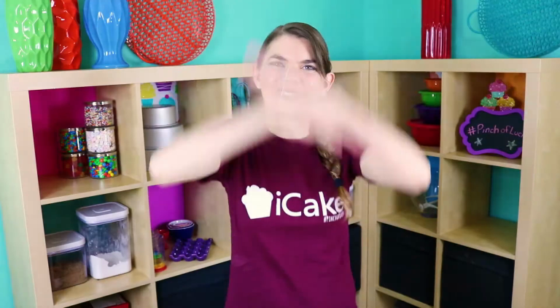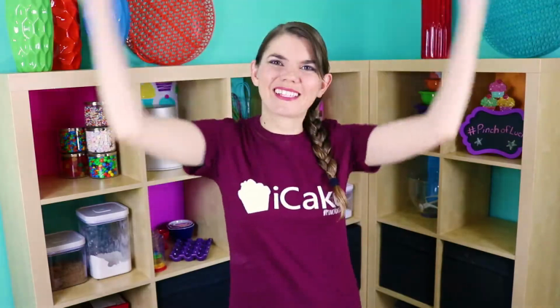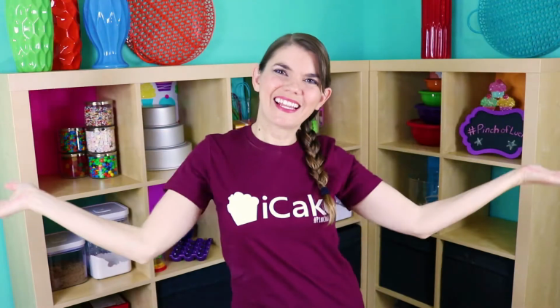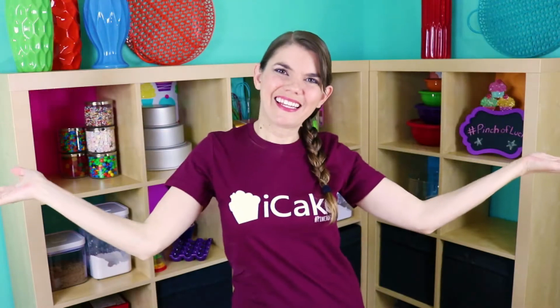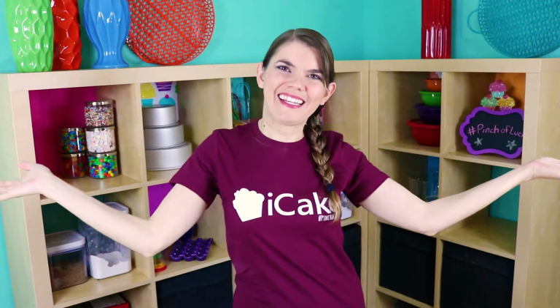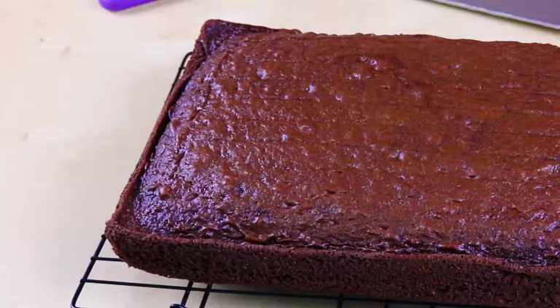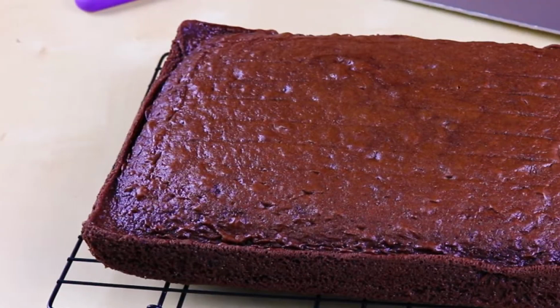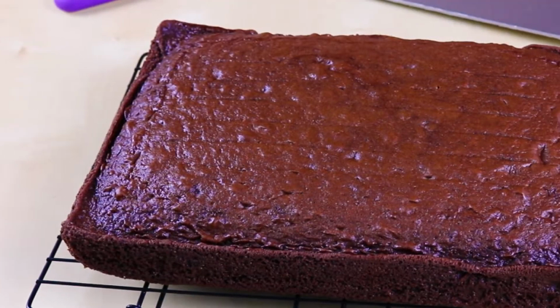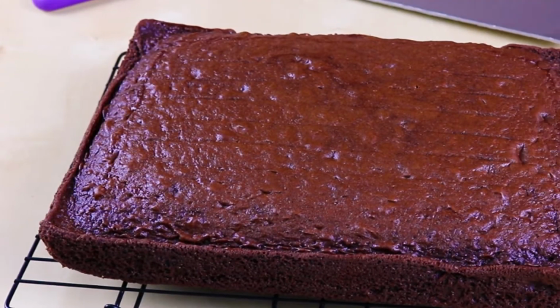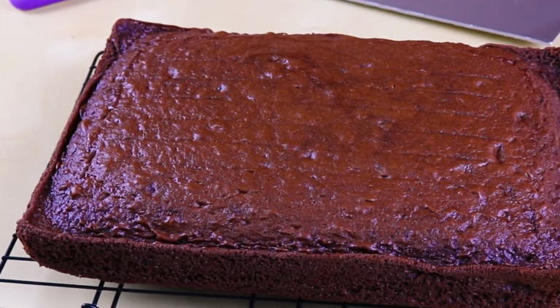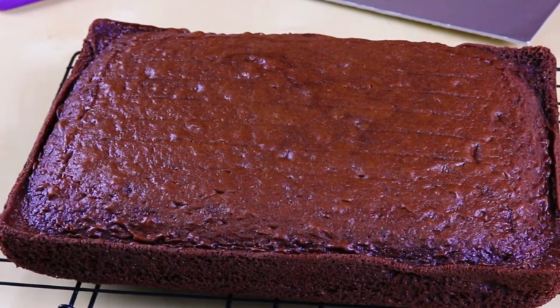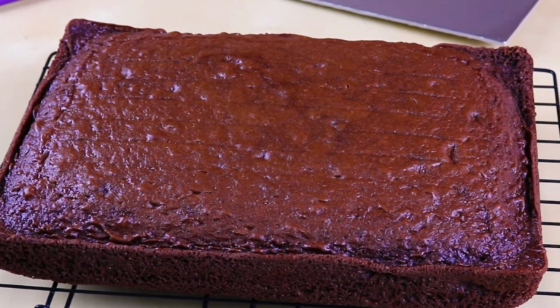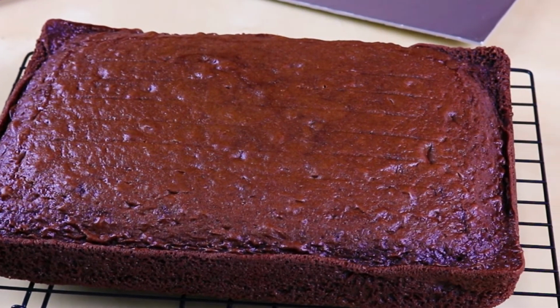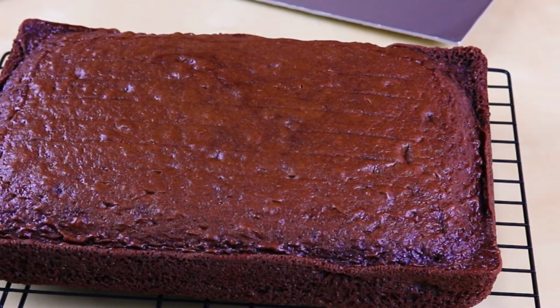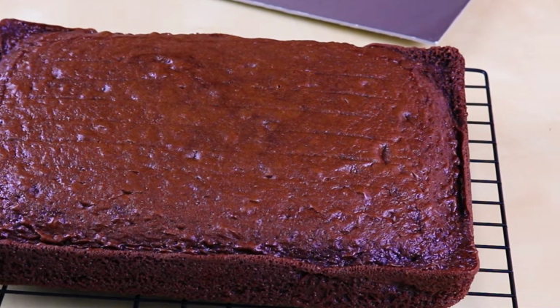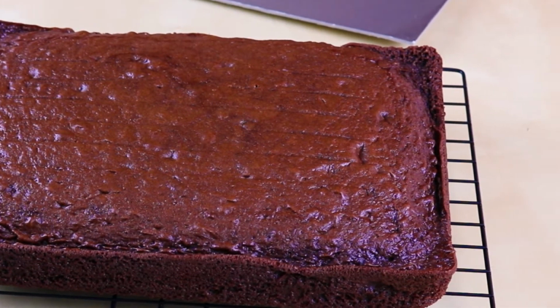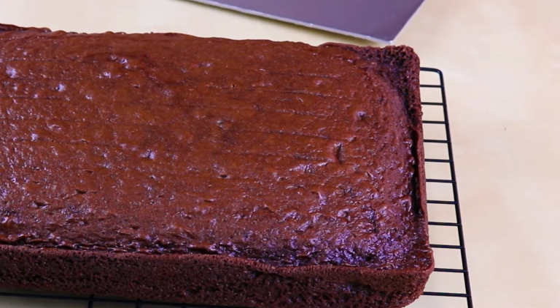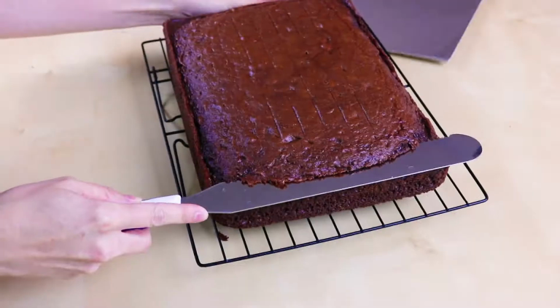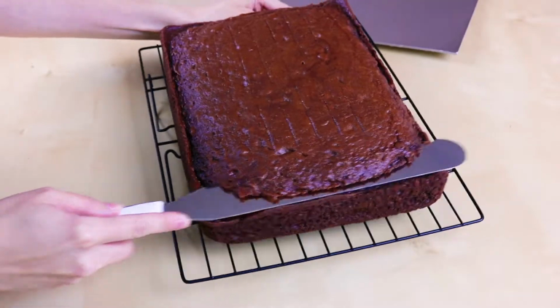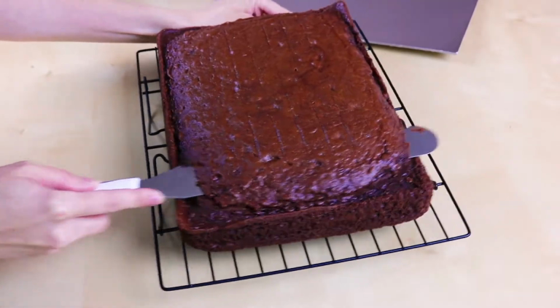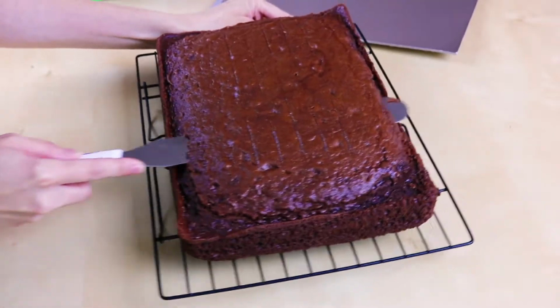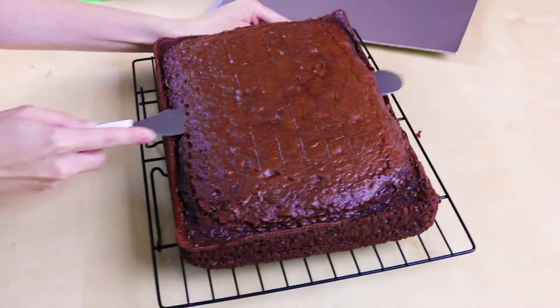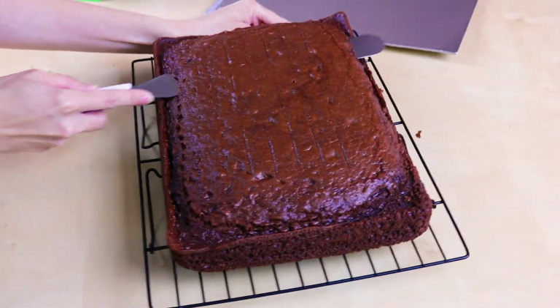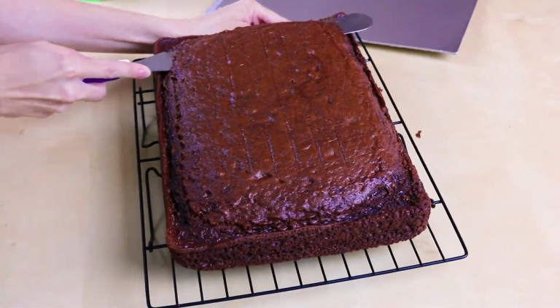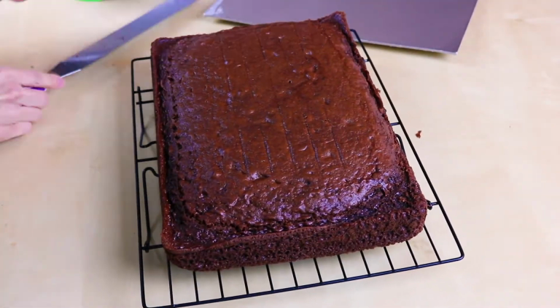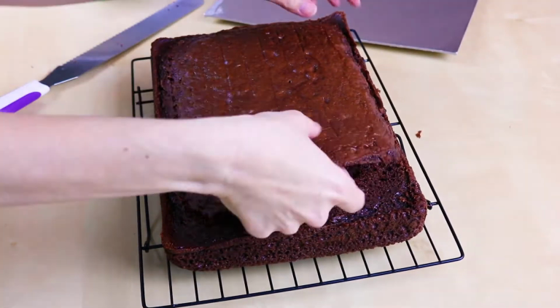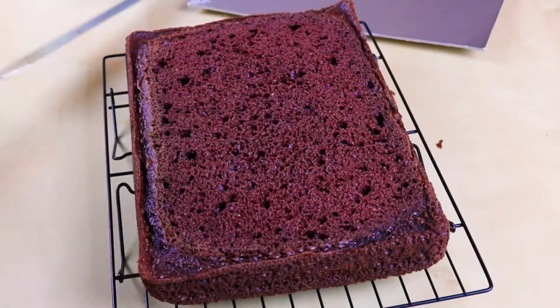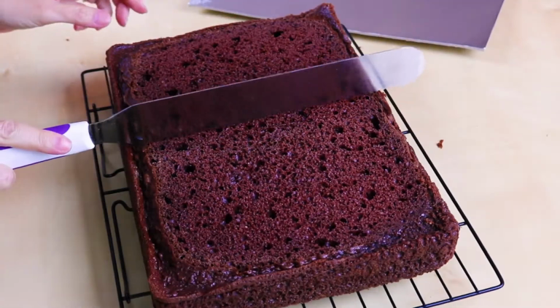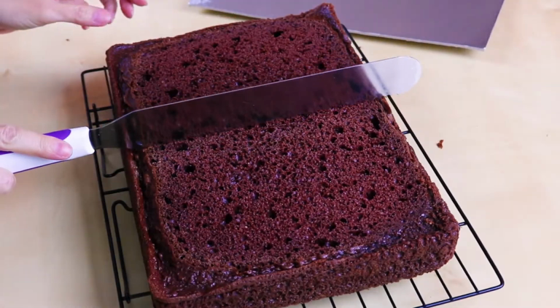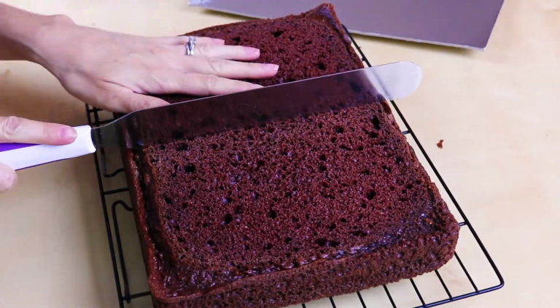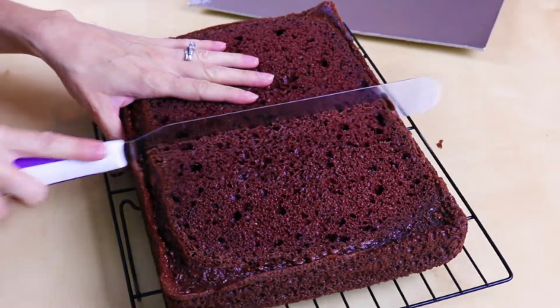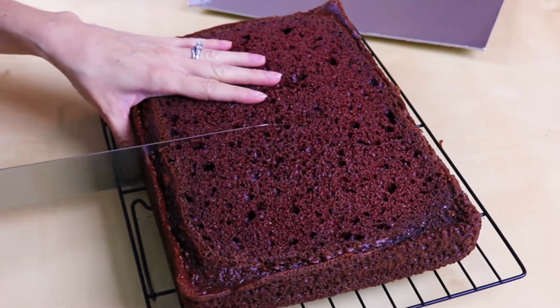So let's get lucky! I've already made my cake — I just did a 9x13 chocolate cake. So let's level off the top, and we're going to cut it right in half.